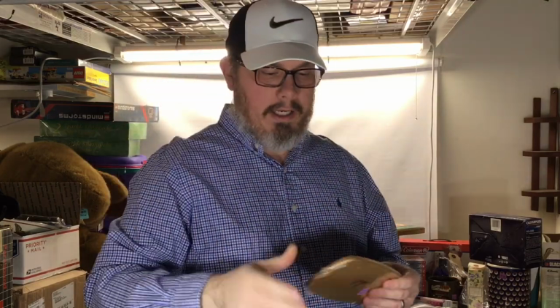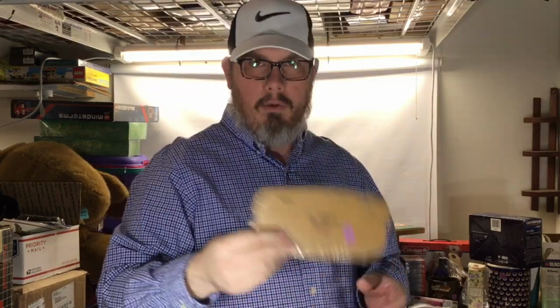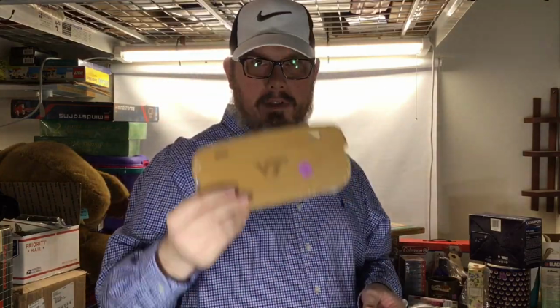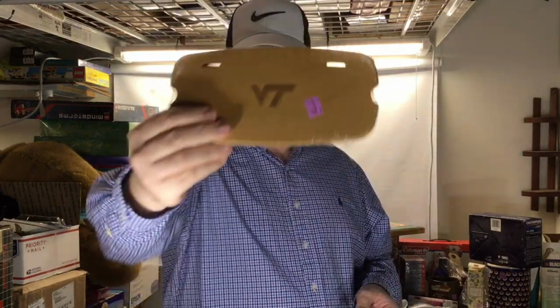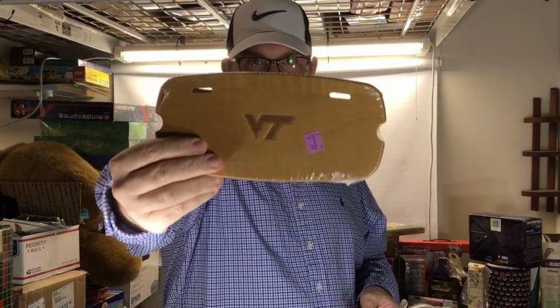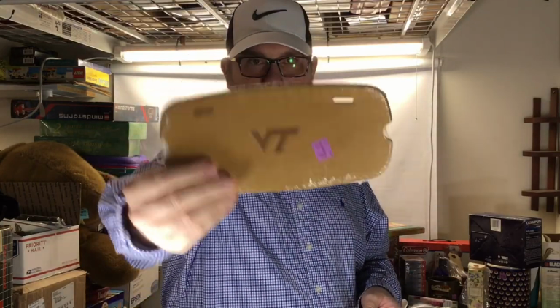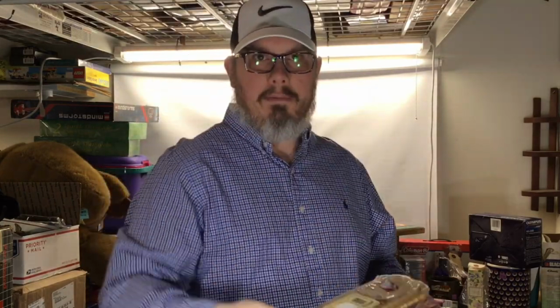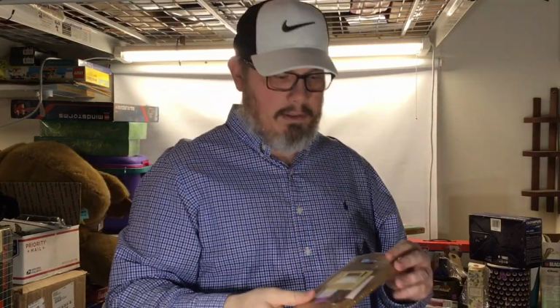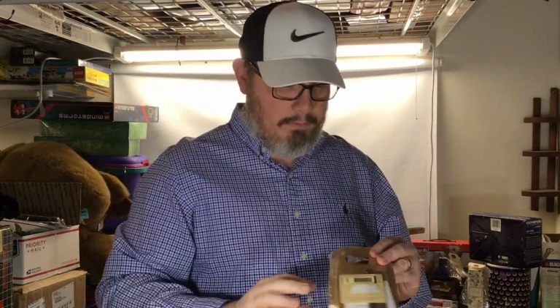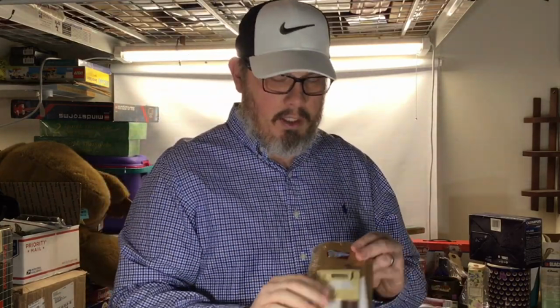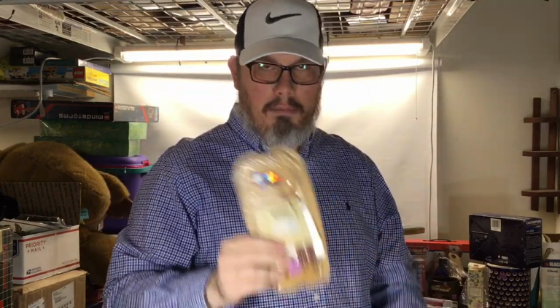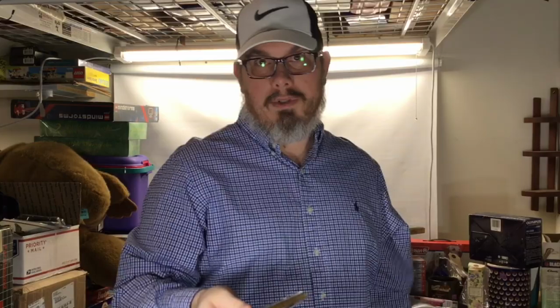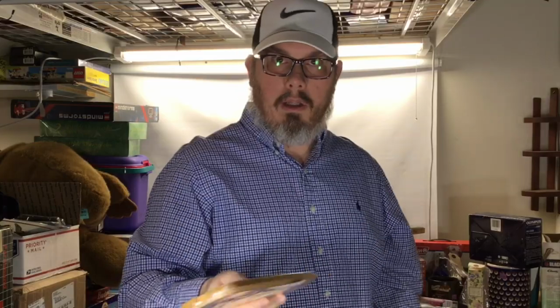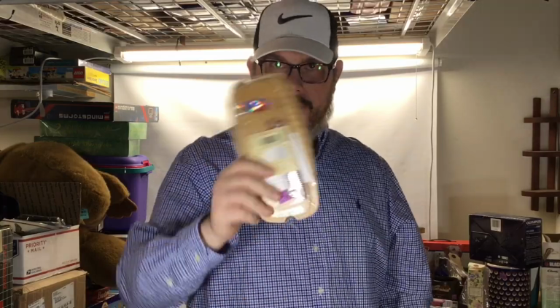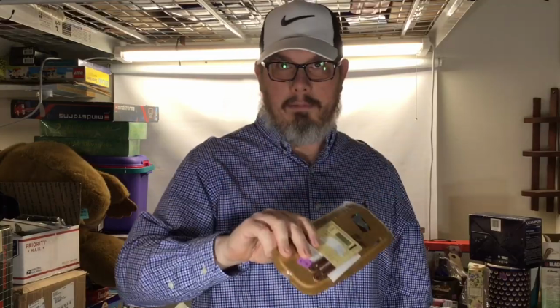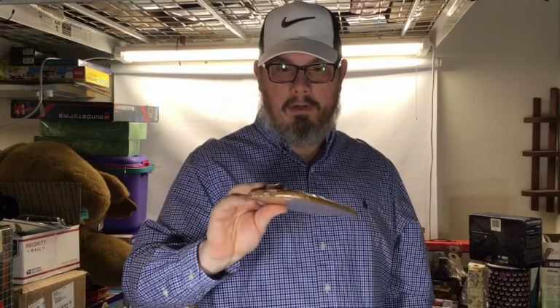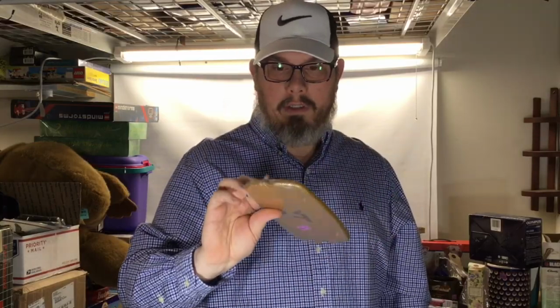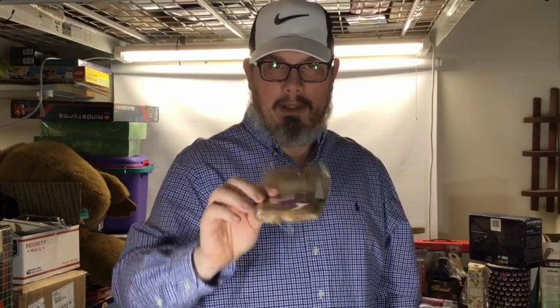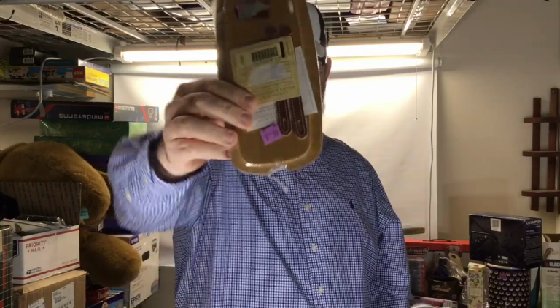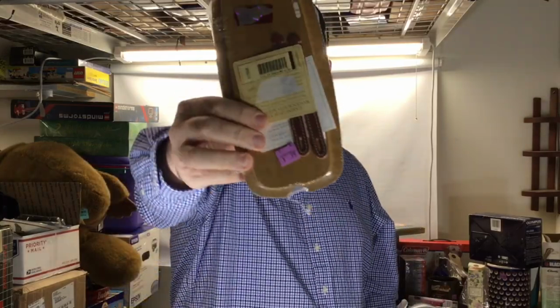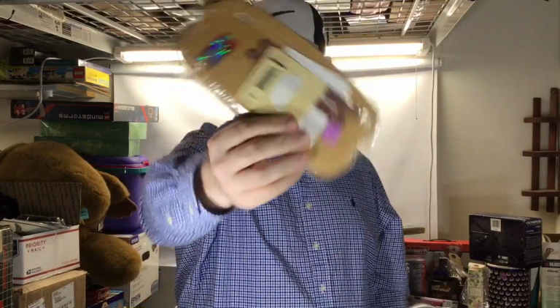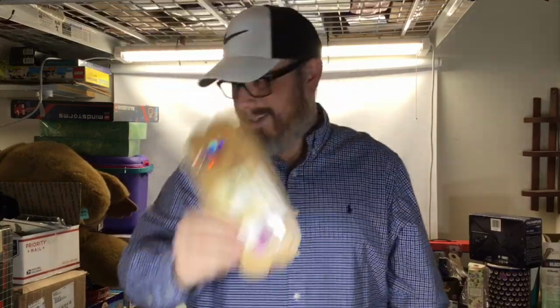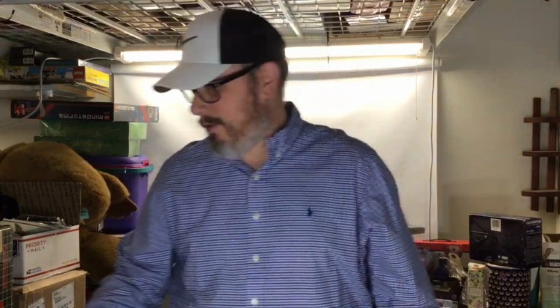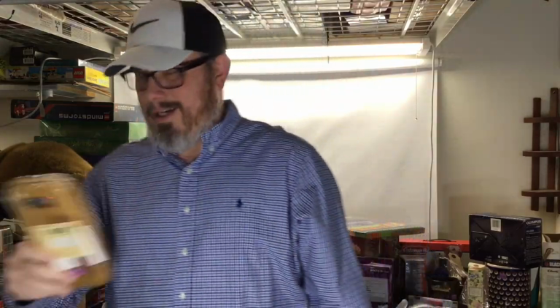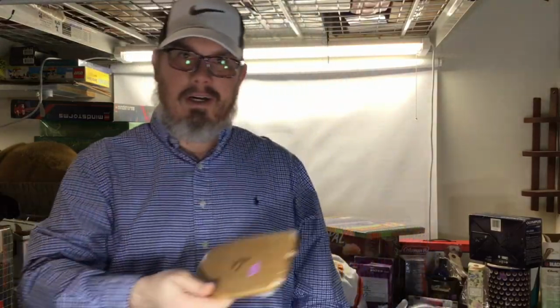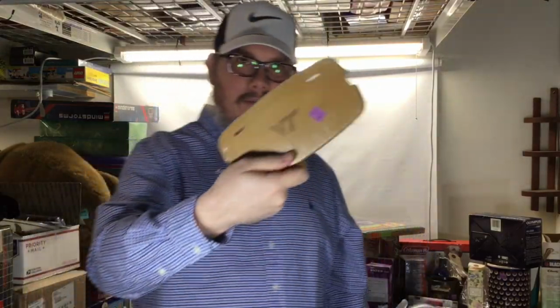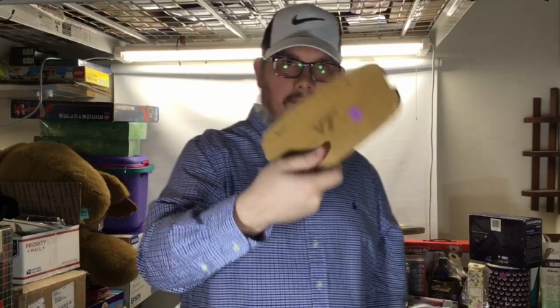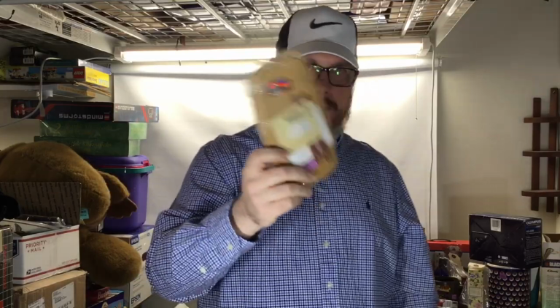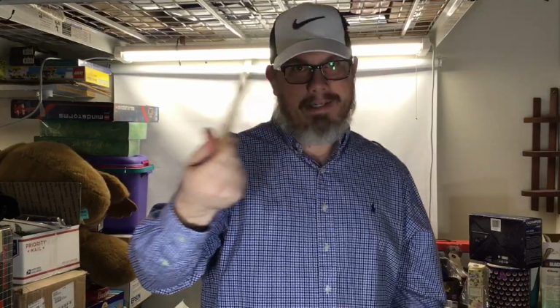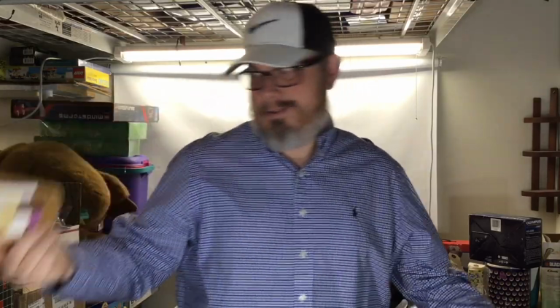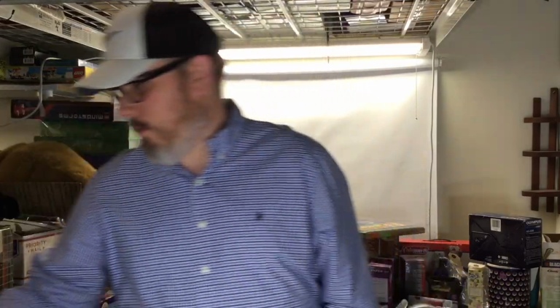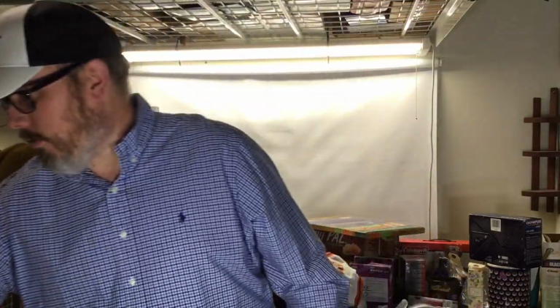At our area Goodwills, if you use a Capital One card you get 10% off. The blue was 50% off but this was purple, so 90 cents. I don't even know how much this will sell for, but at 90 cents — Longaberger — you pick it up.